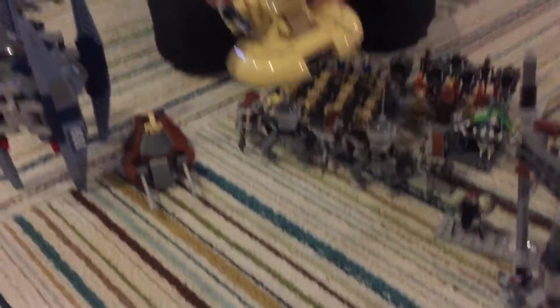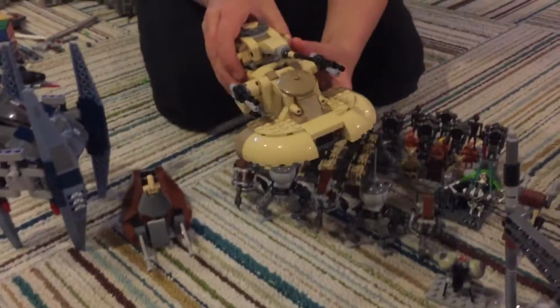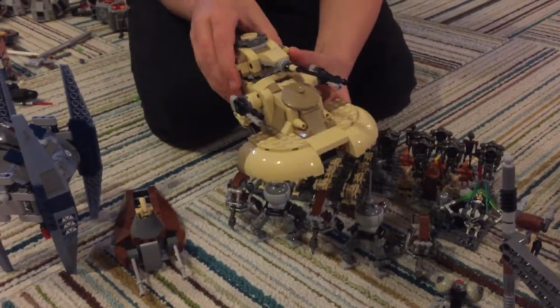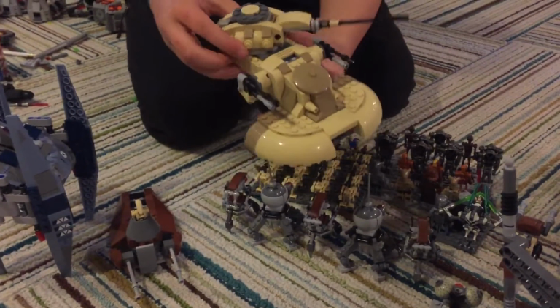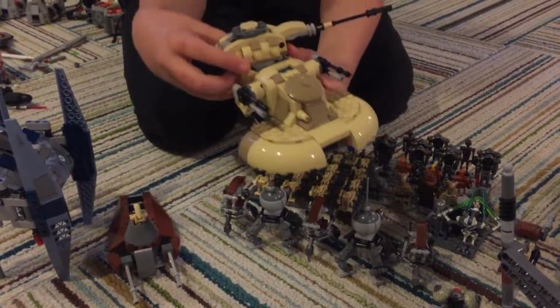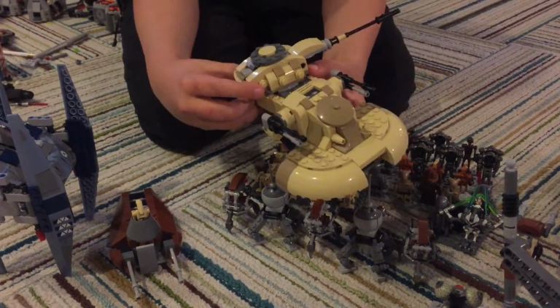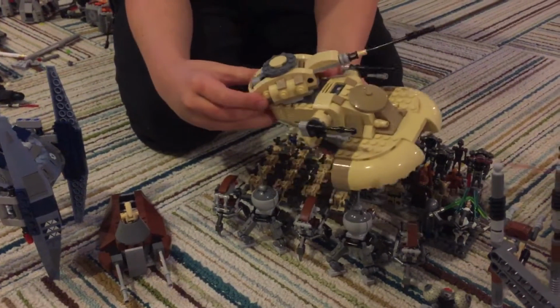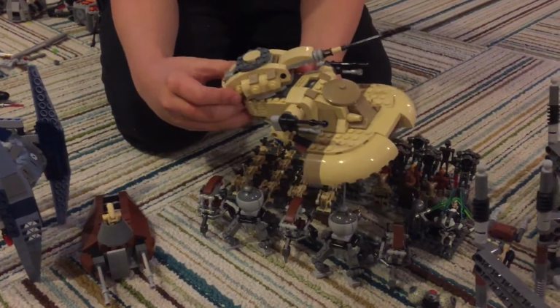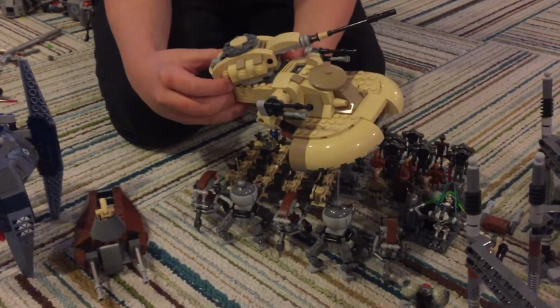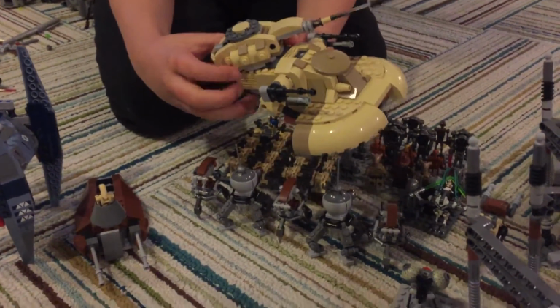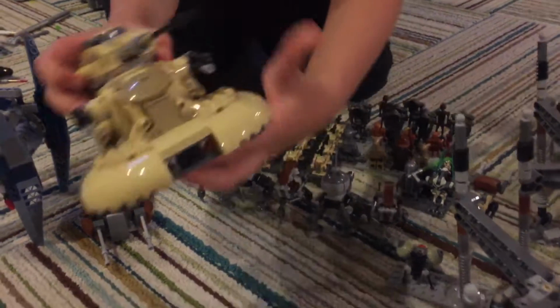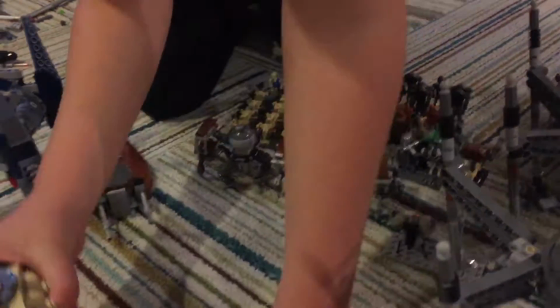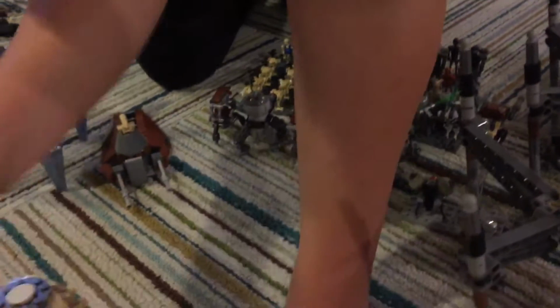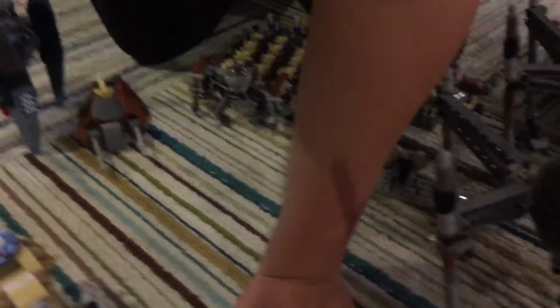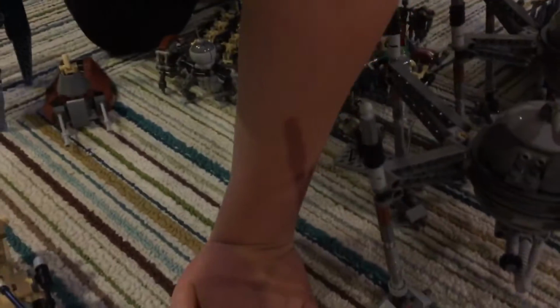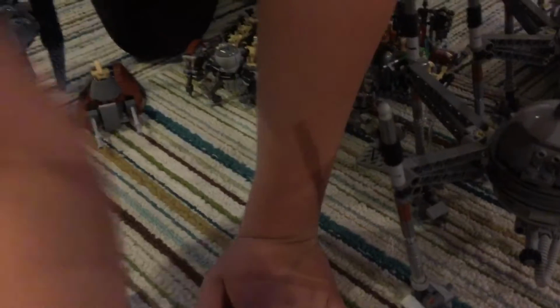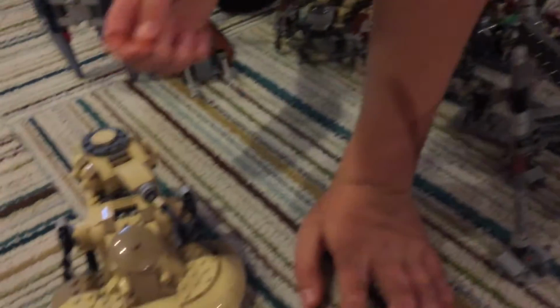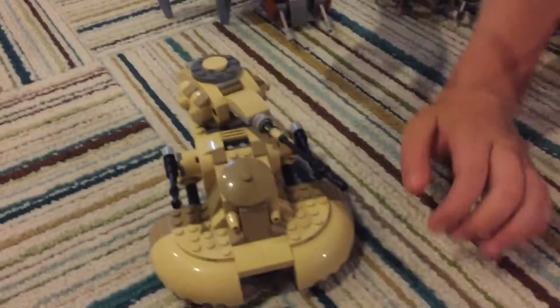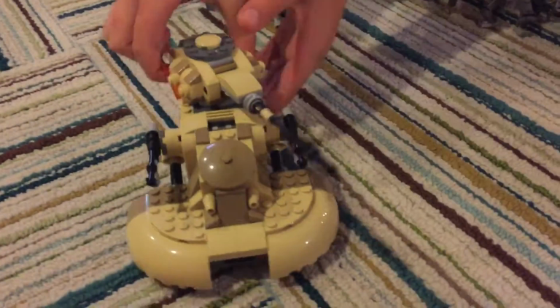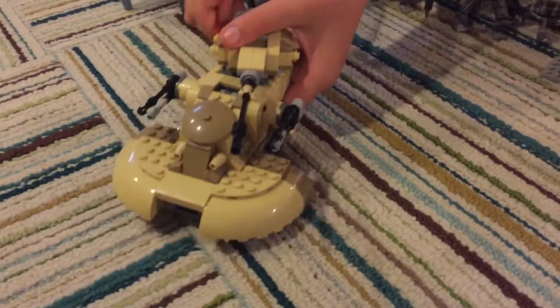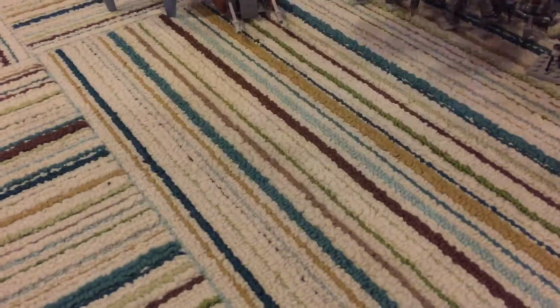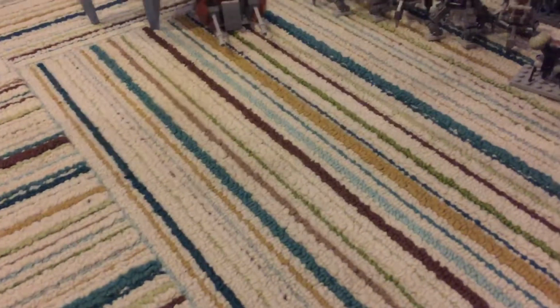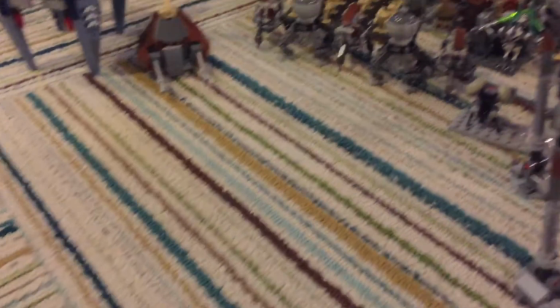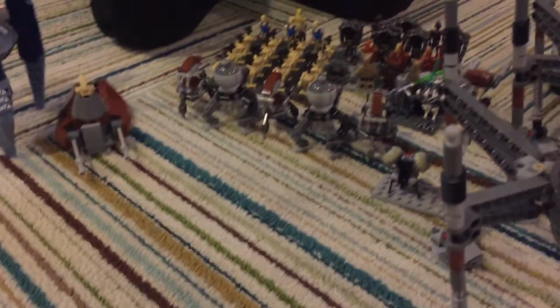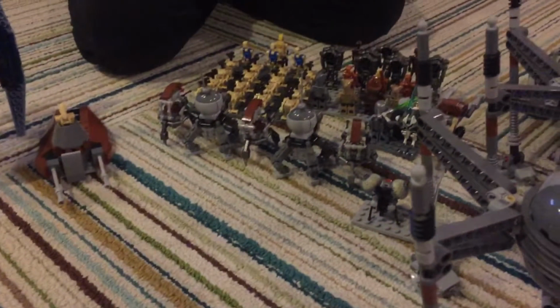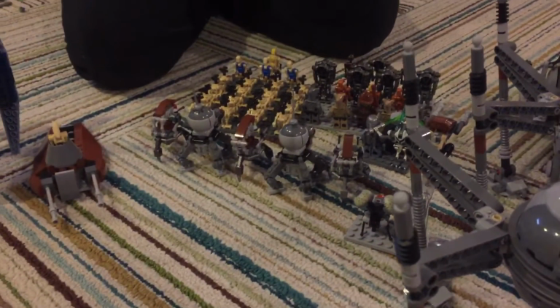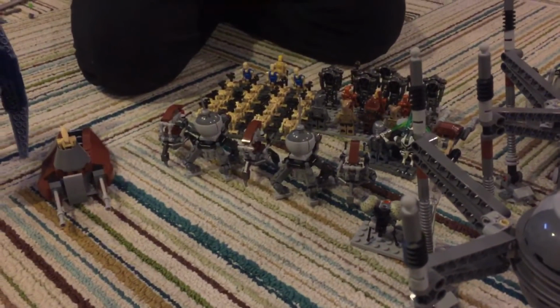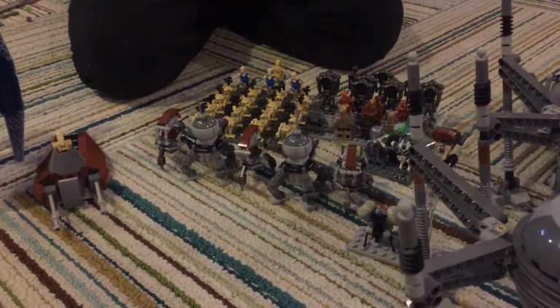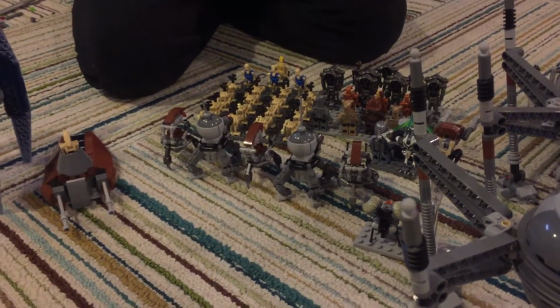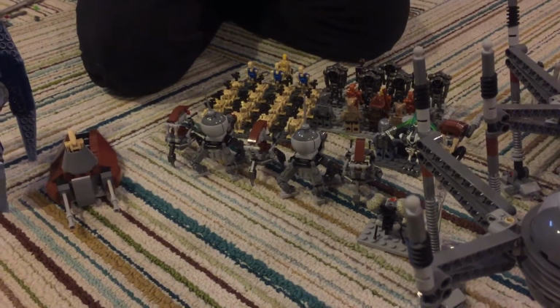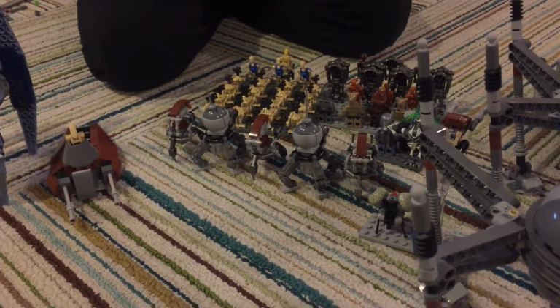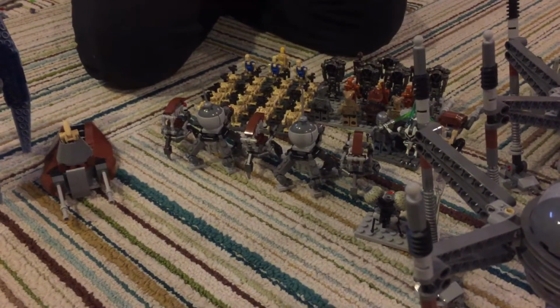An Armored Assault Tank, or AAT. A missile just fired. Sorry about that. Wish we'd been filming in slow motion.